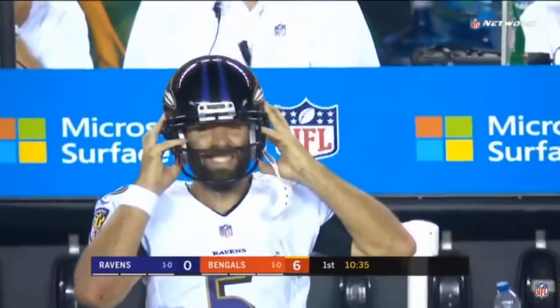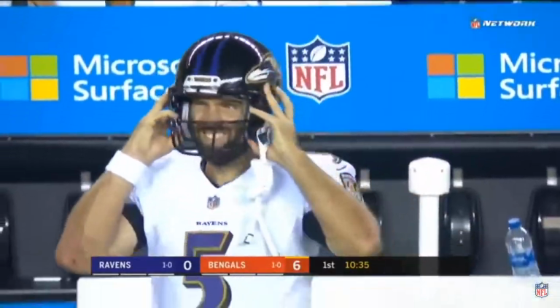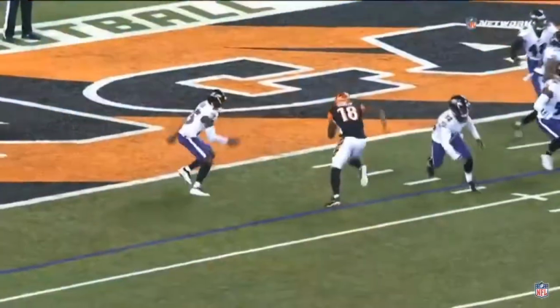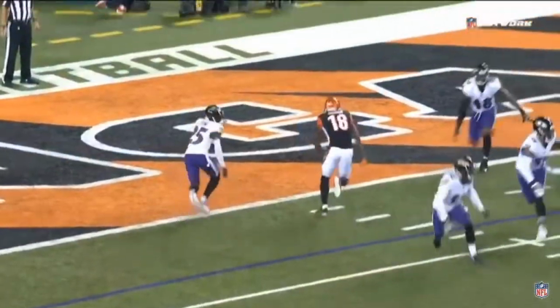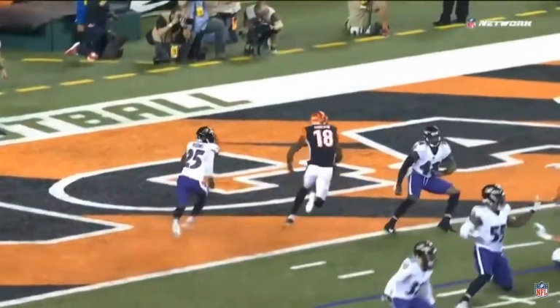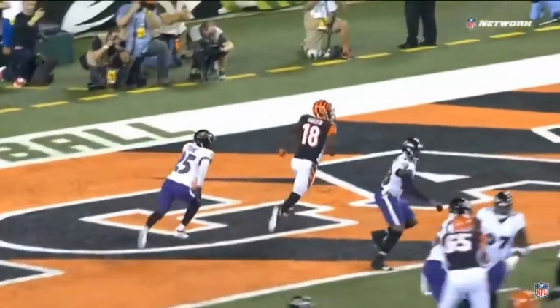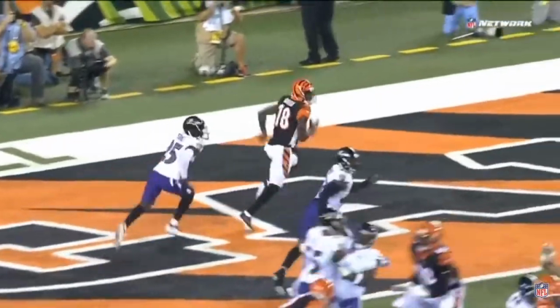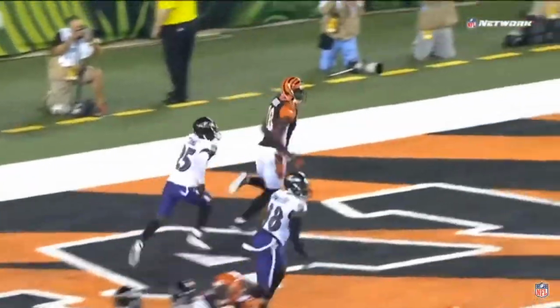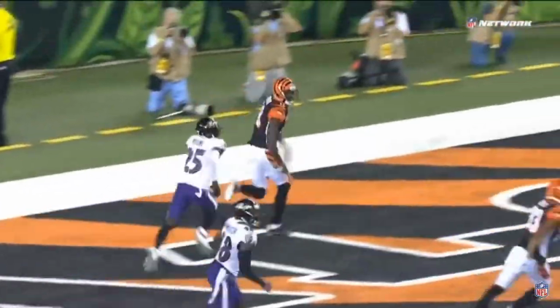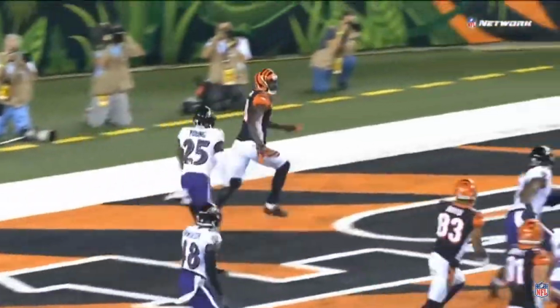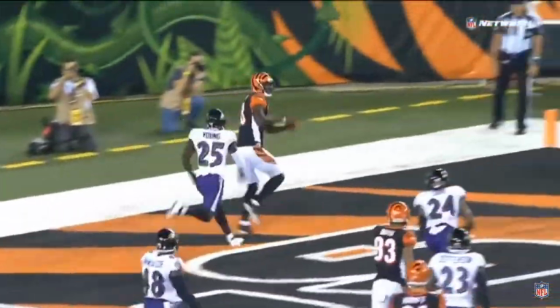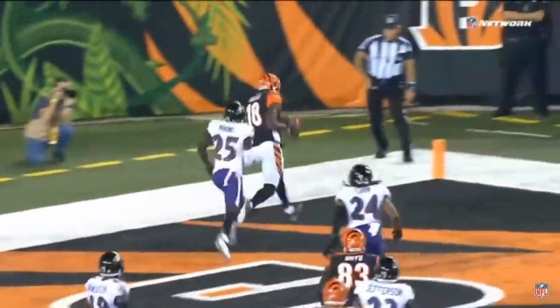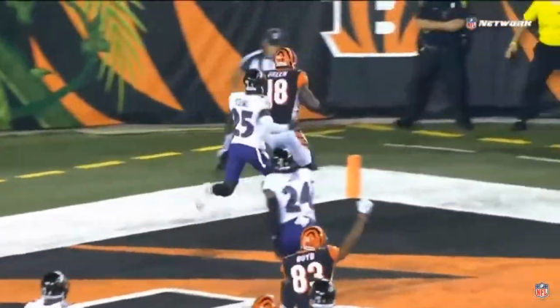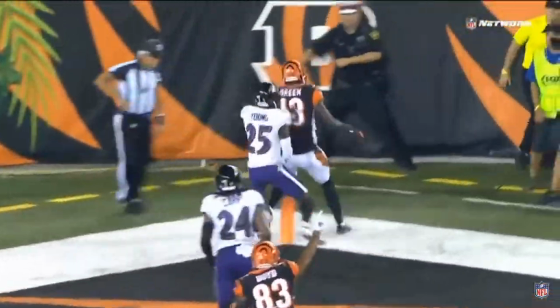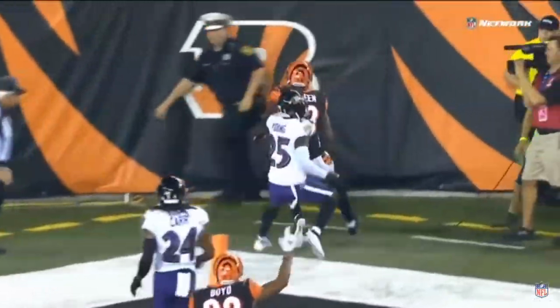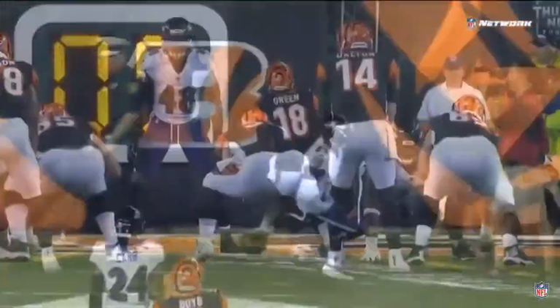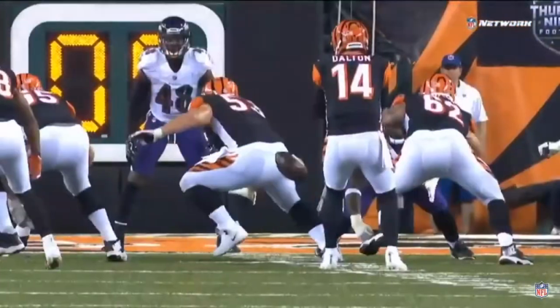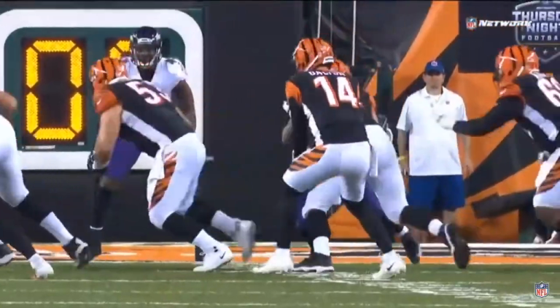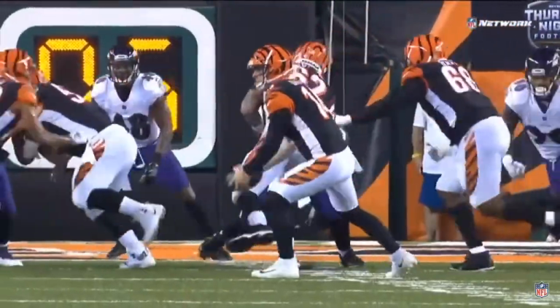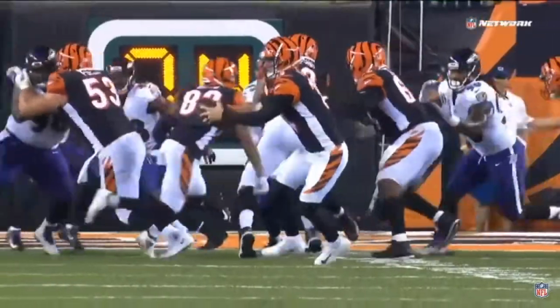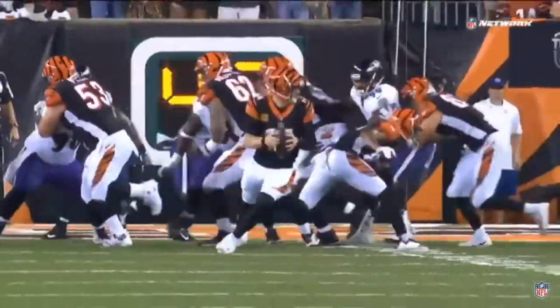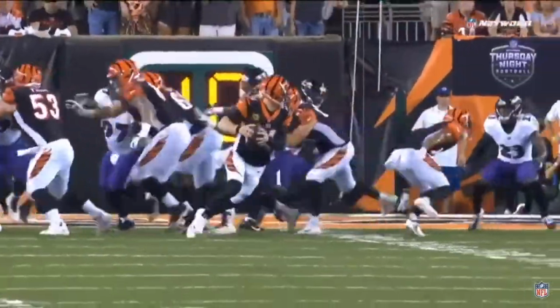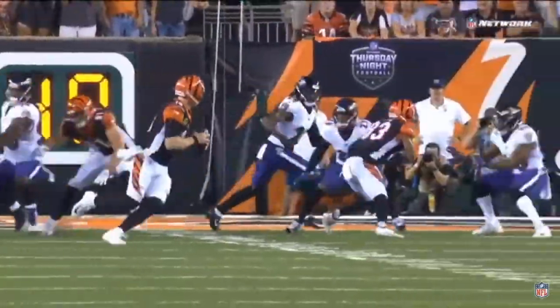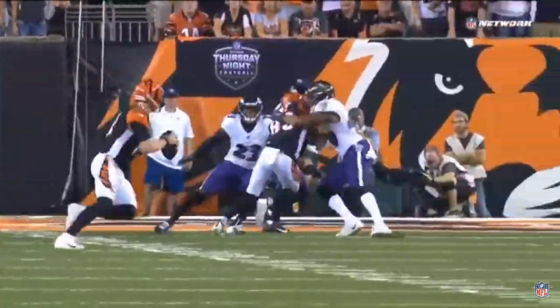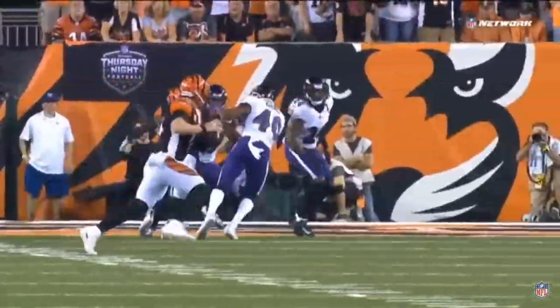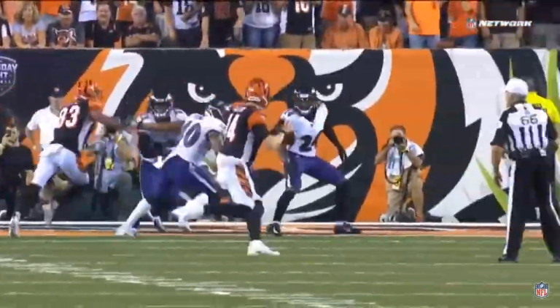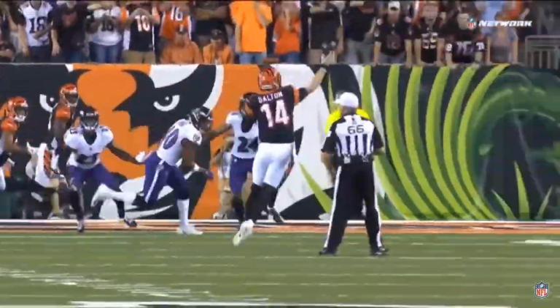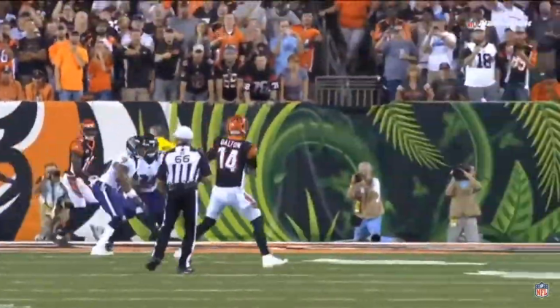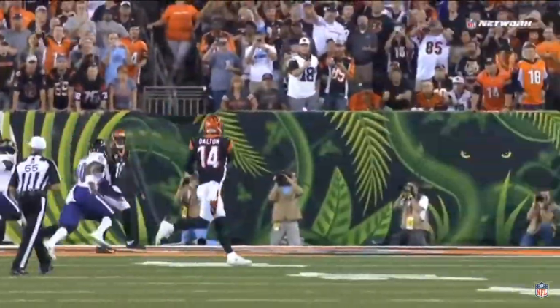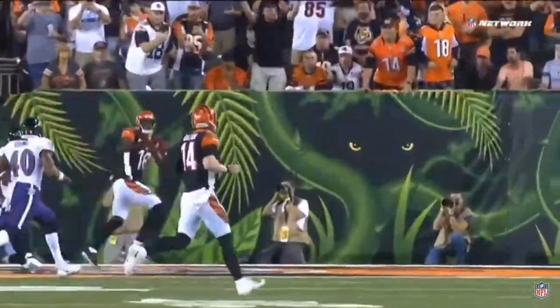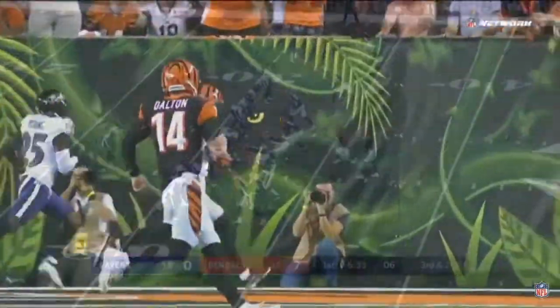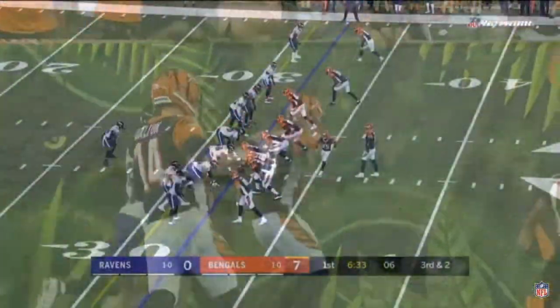A year ago, the fewest in franchise history — gets points off the turnover. A well-designed play there by Bill Lazor. They roll out the pocket off misdirection with Andy Dalton. And then you've got A.J. Green, who started to the left.